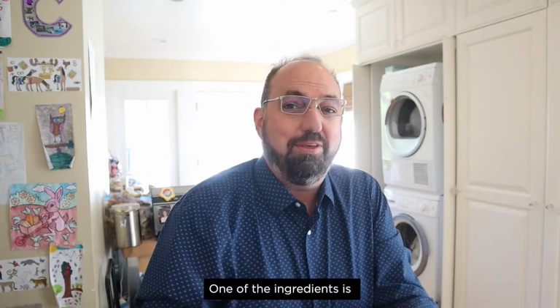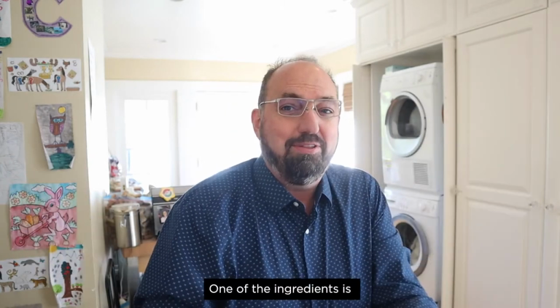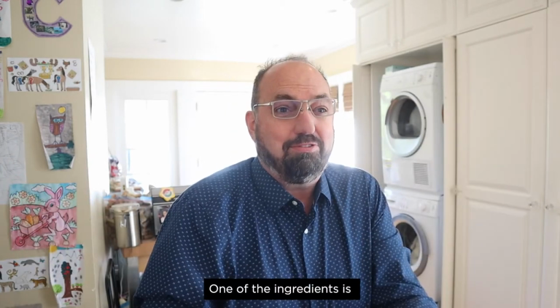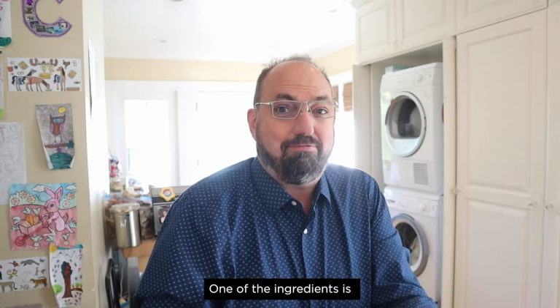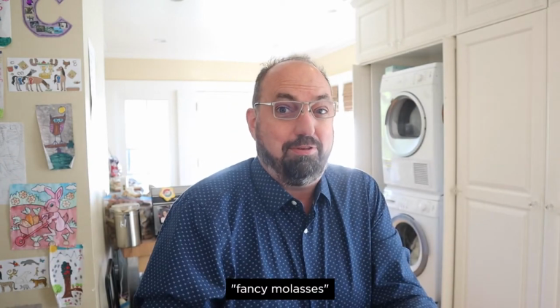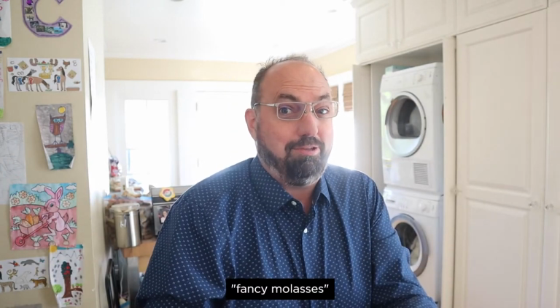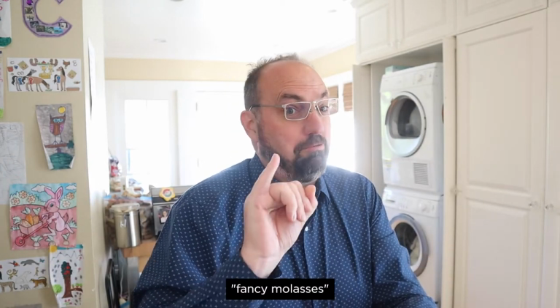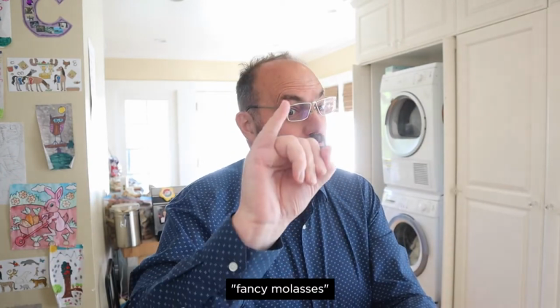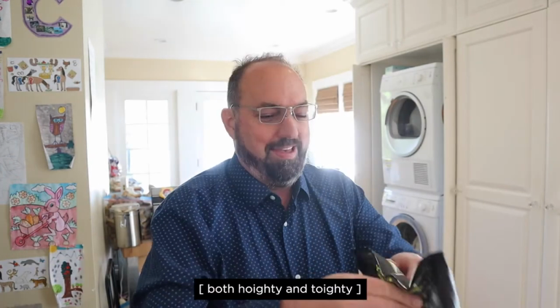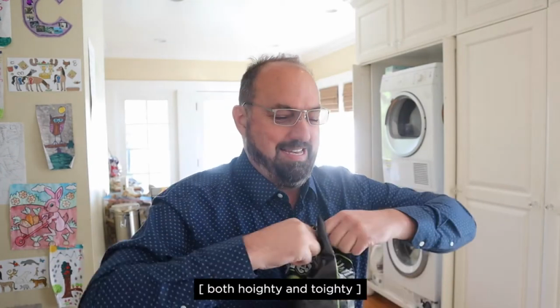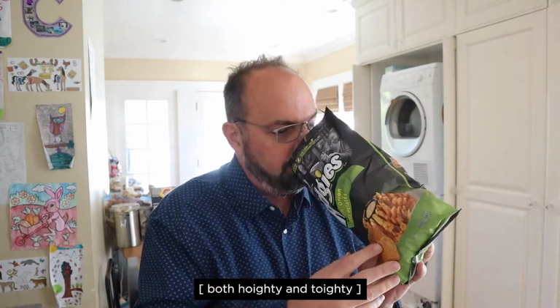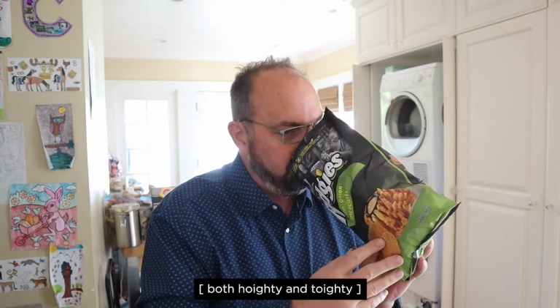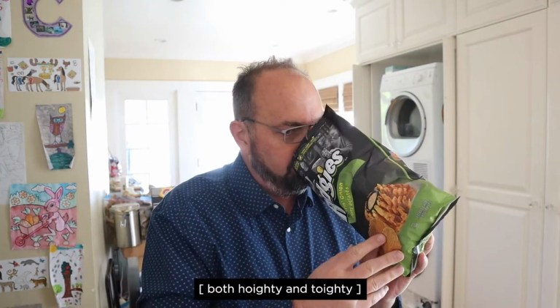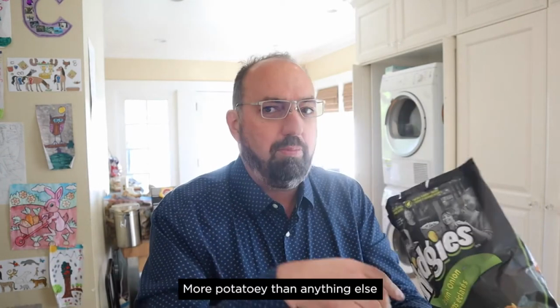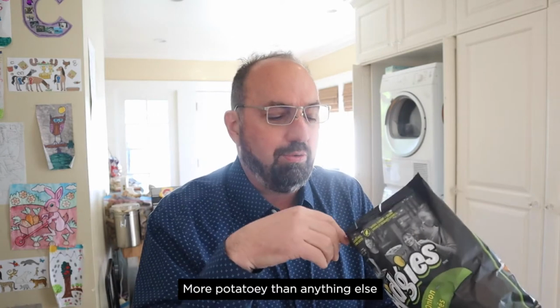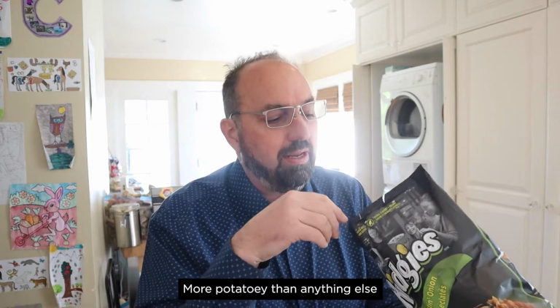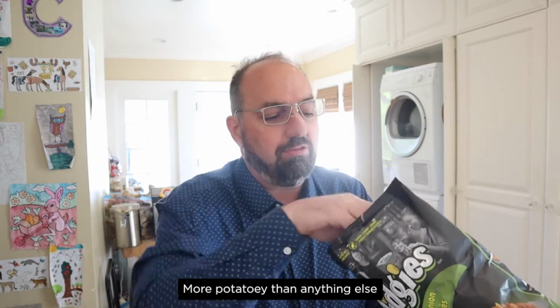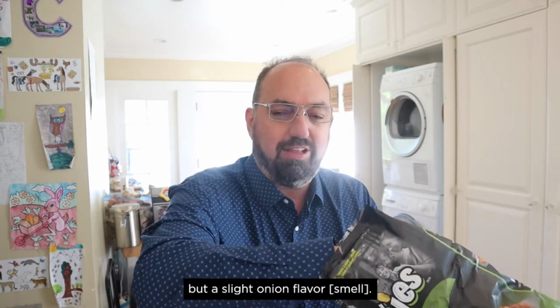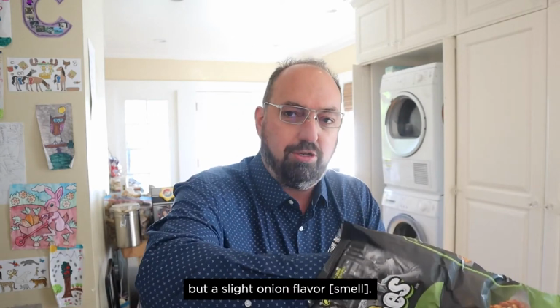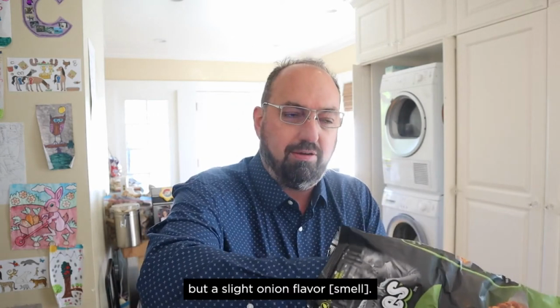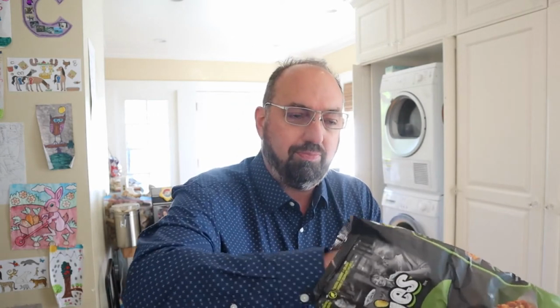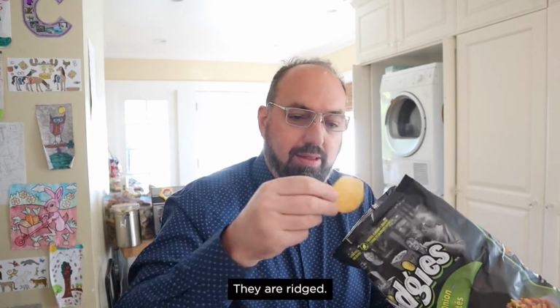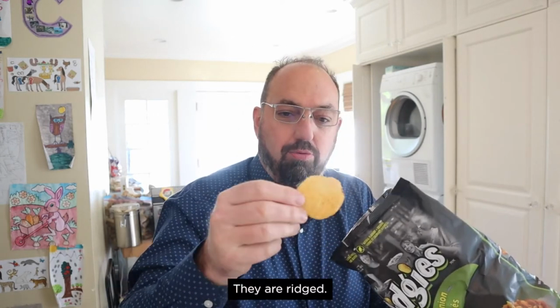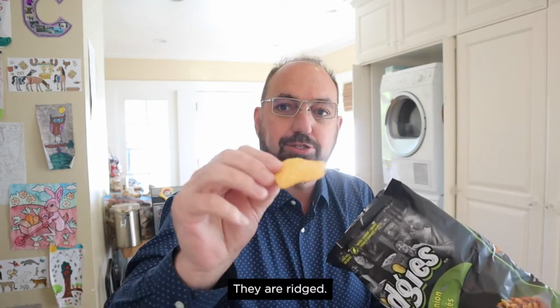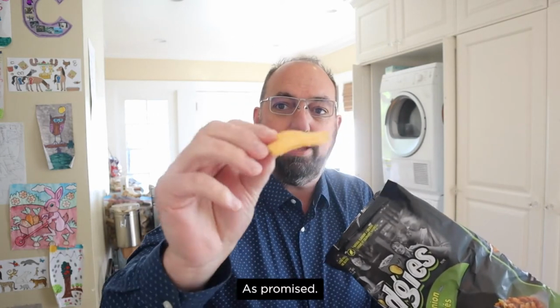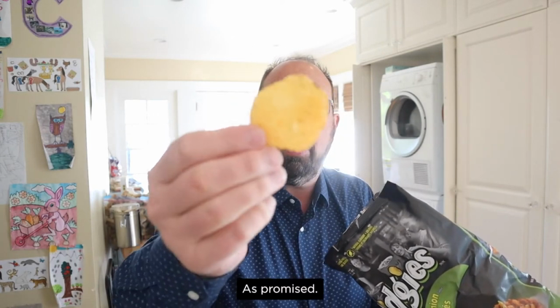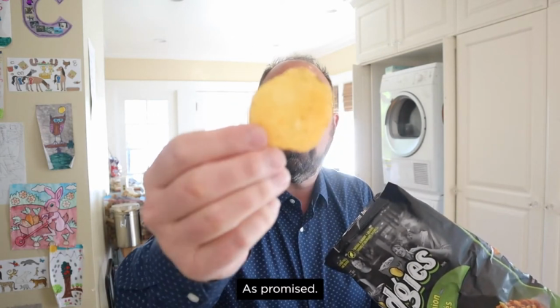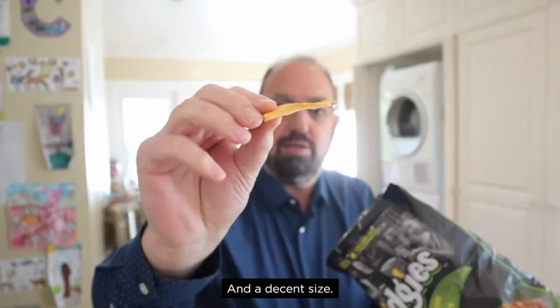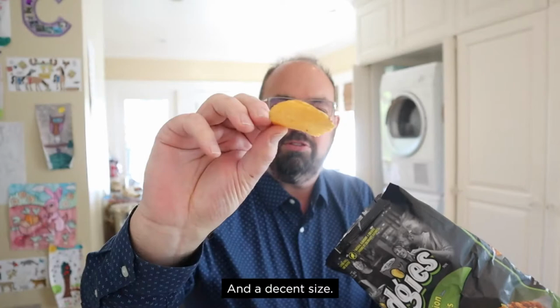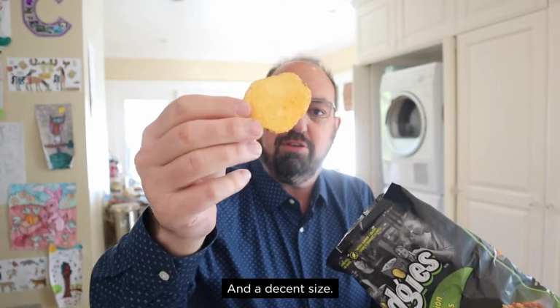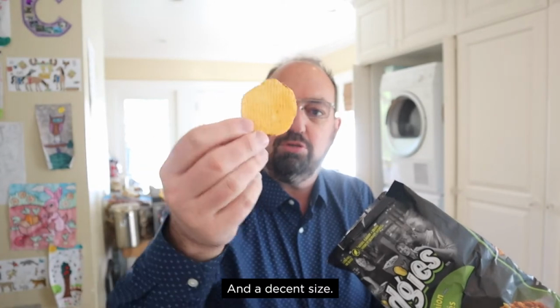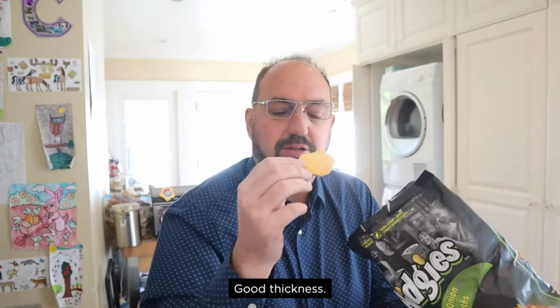One of the ingredients is fancy molasses. More potato-y than anything else, but a slight onion flavor. They are ridged, as promised, and a decent size. Good thickness.